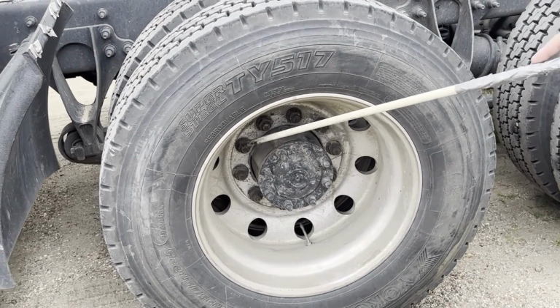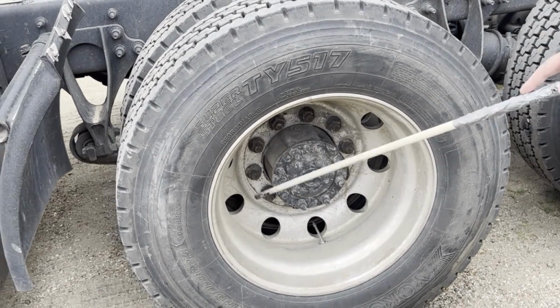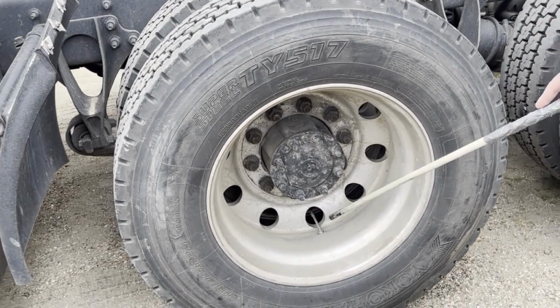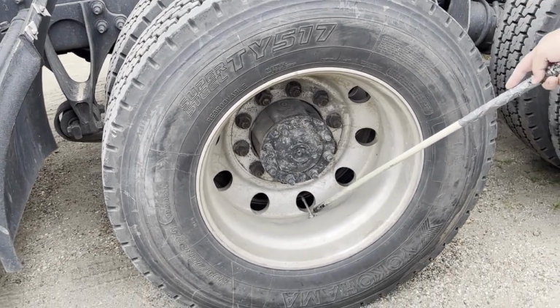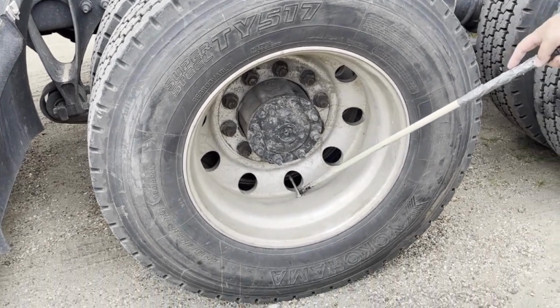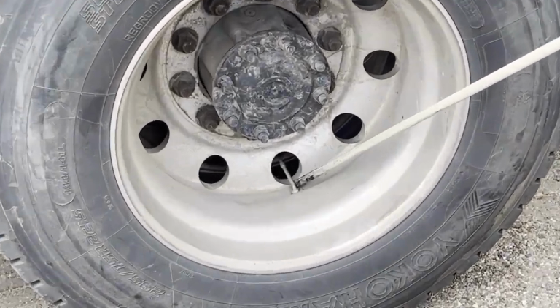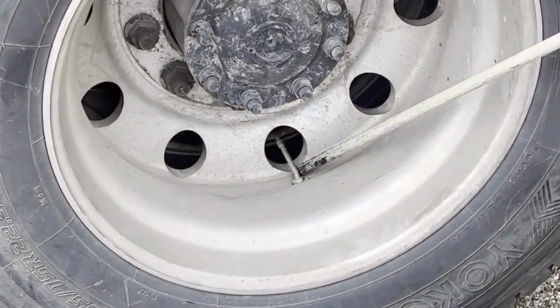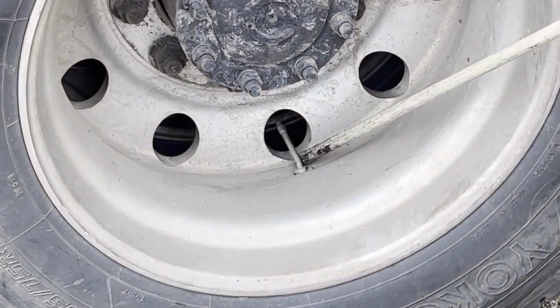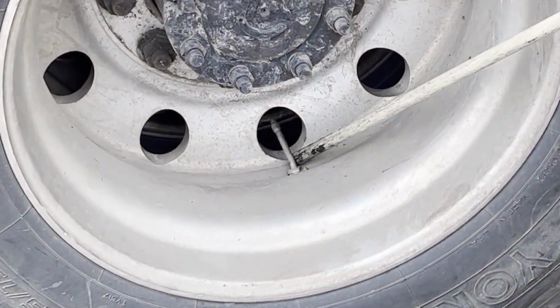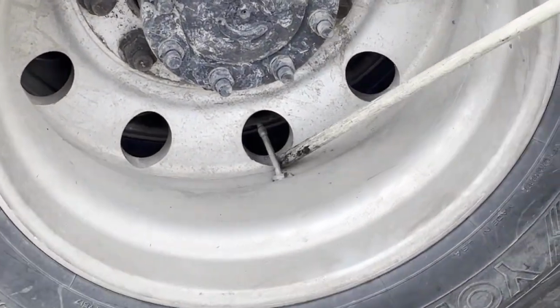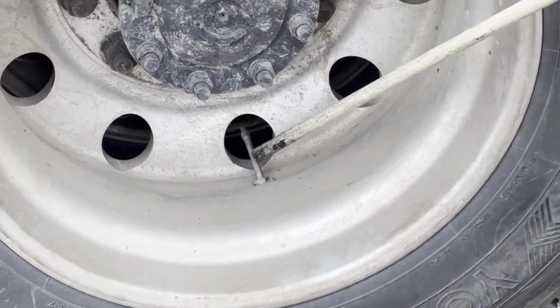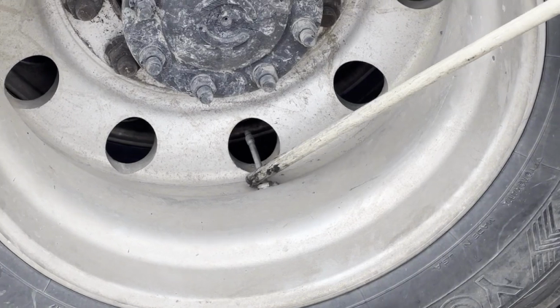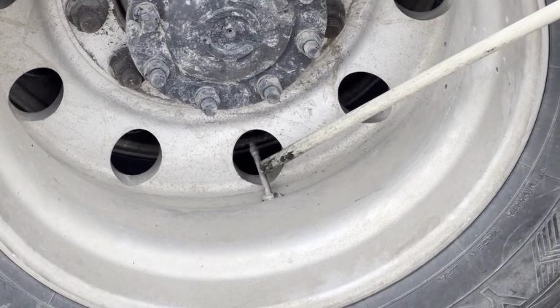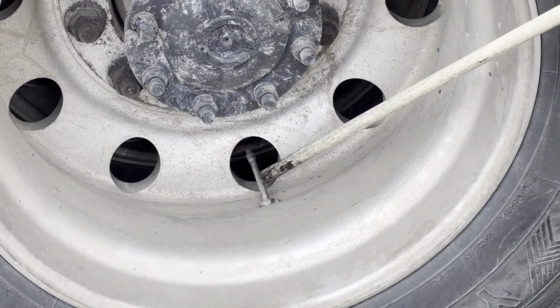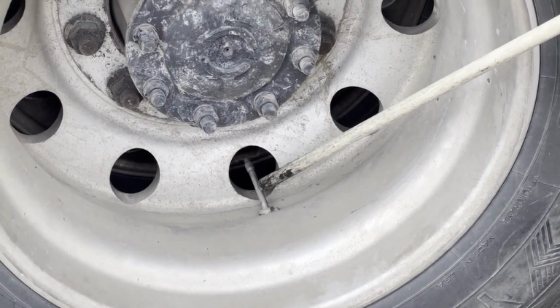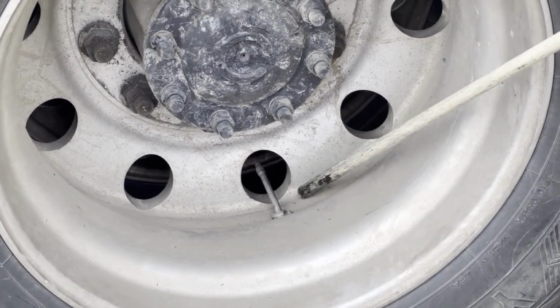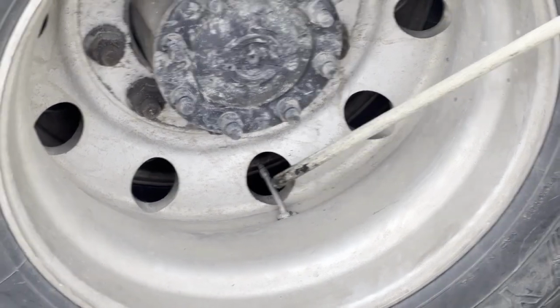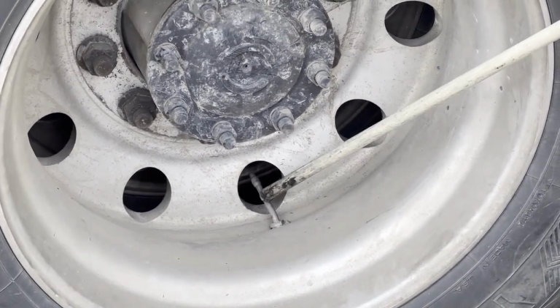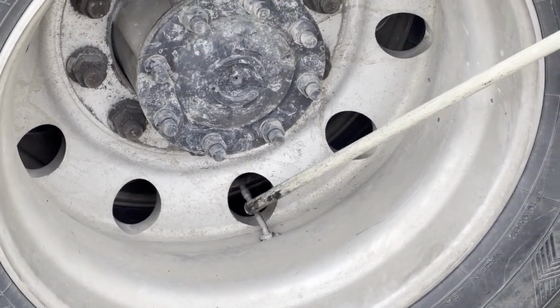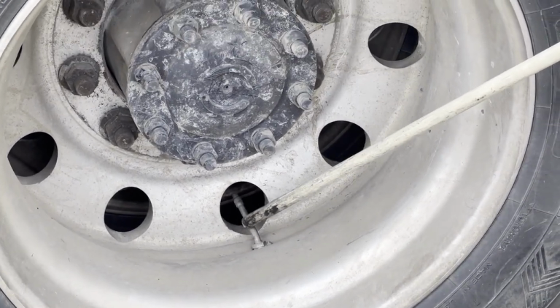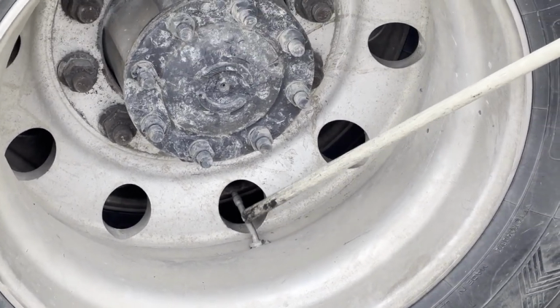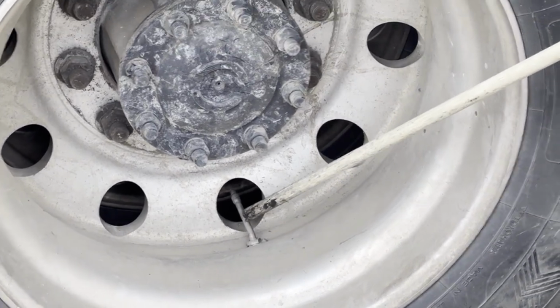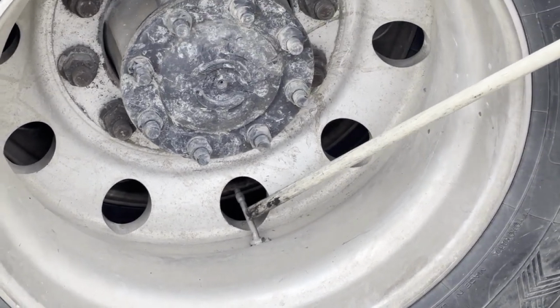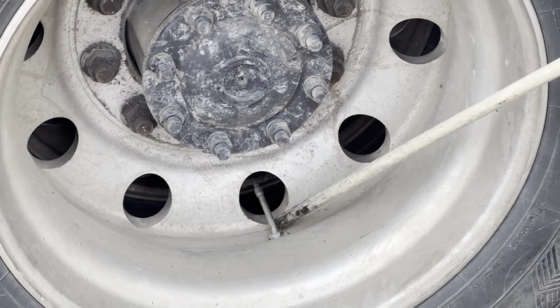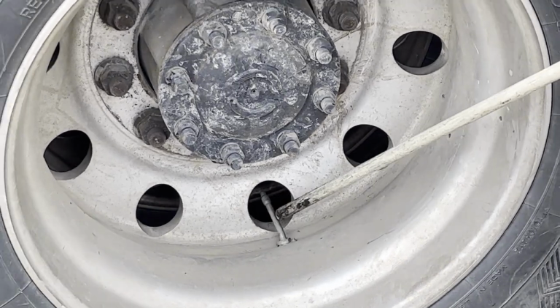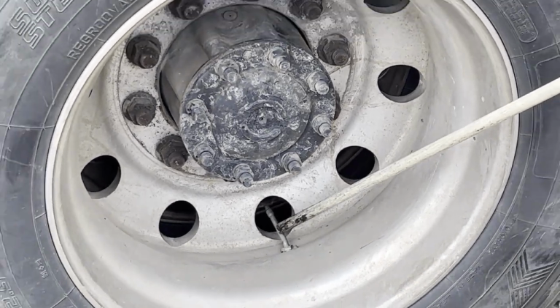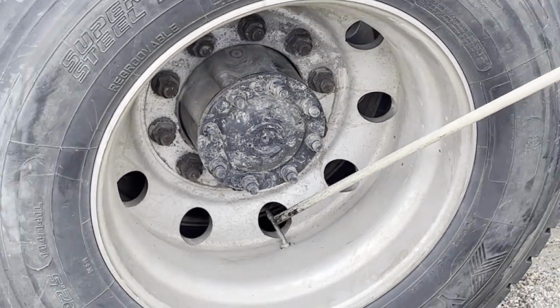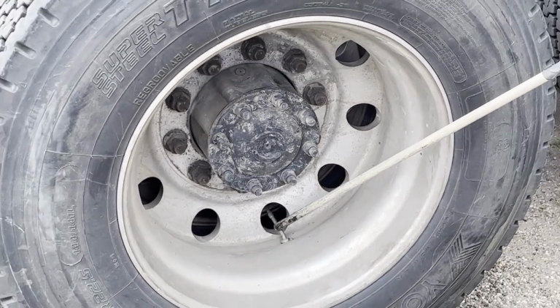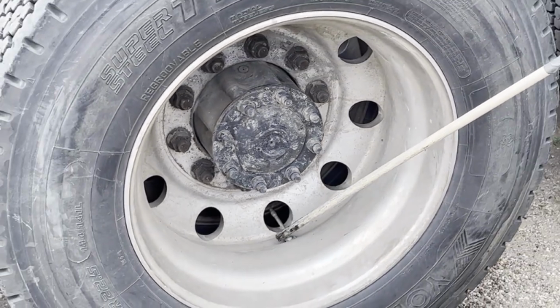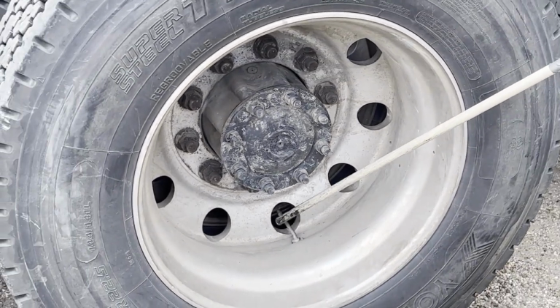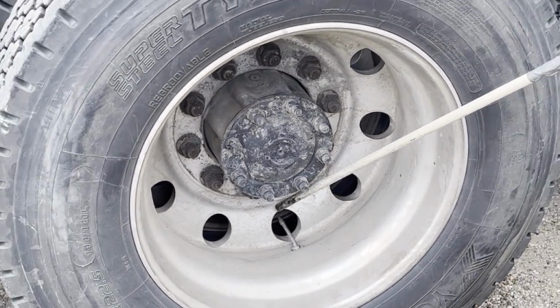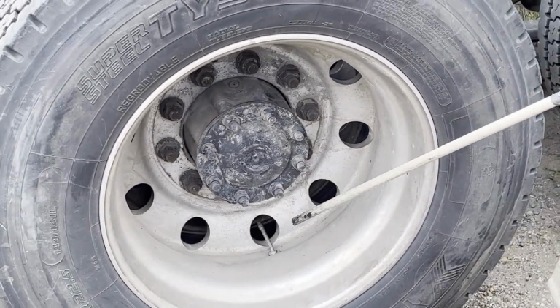My valve stem is properly and securely mounted, it is not bent, cracked, or broken, and it is not leaking. This is also where I would check my tire air pressure with a tire air pressure gauge — it should be between 95 to 105 PSI.